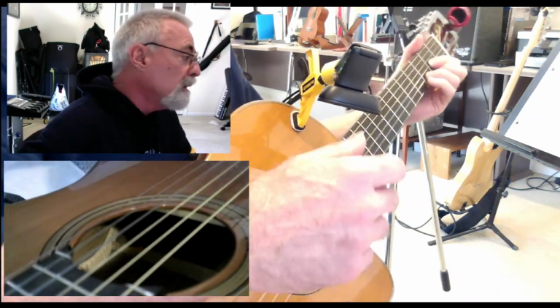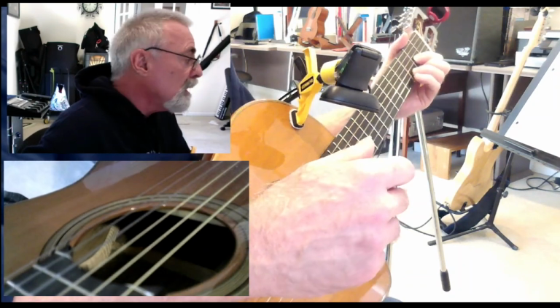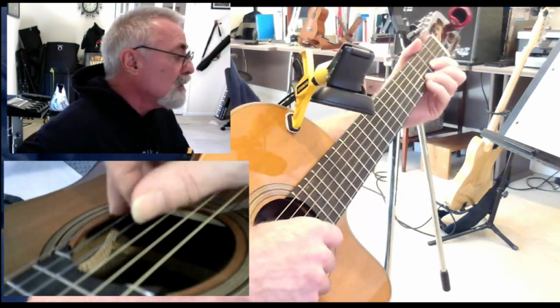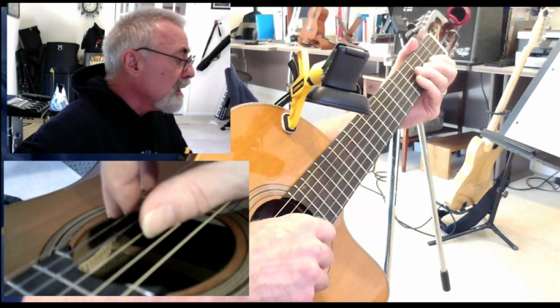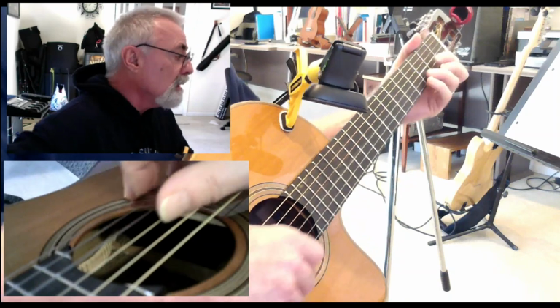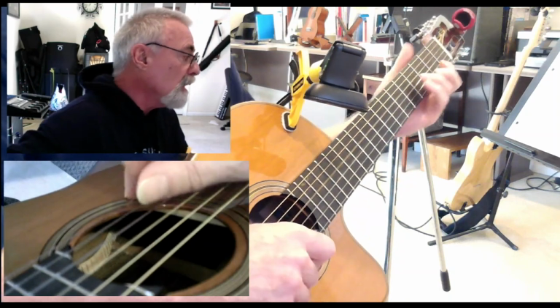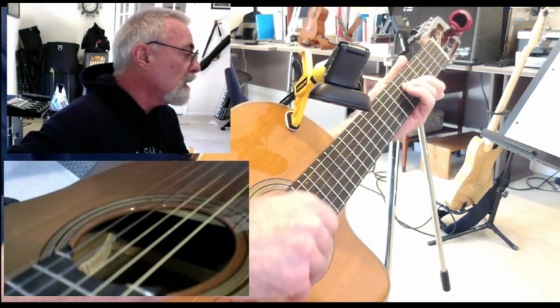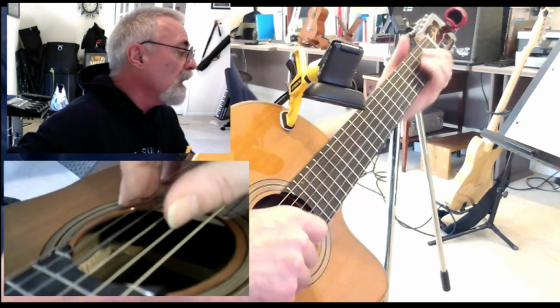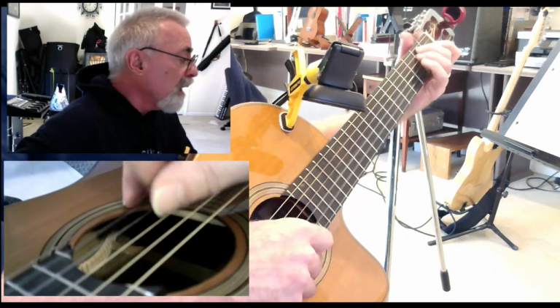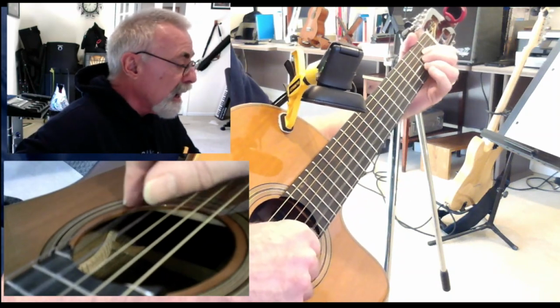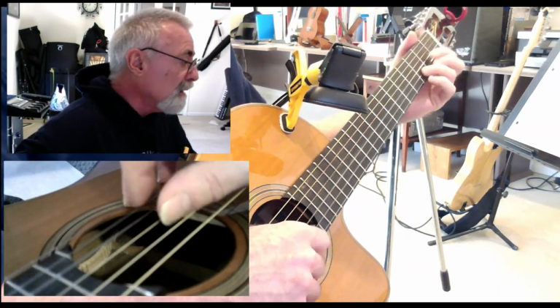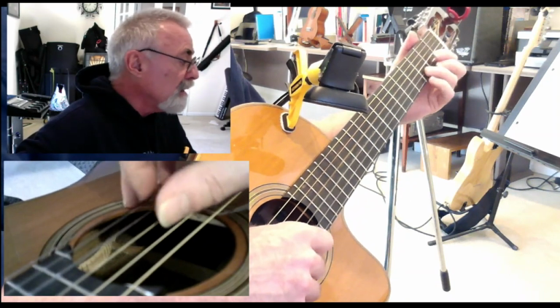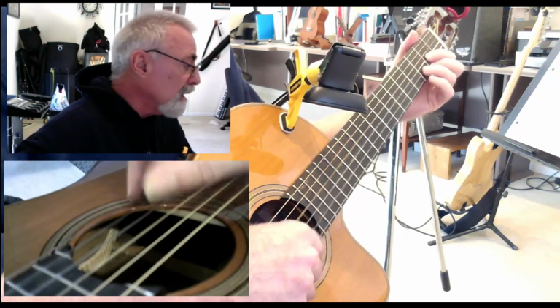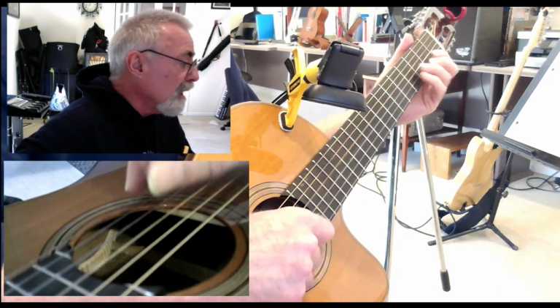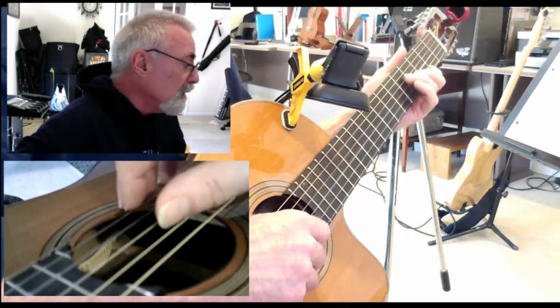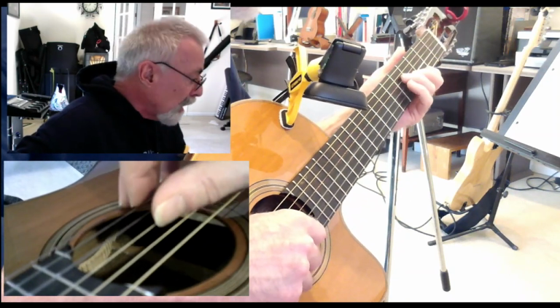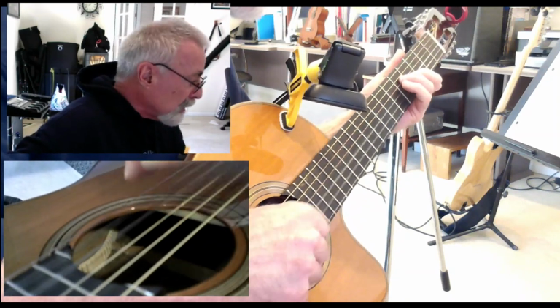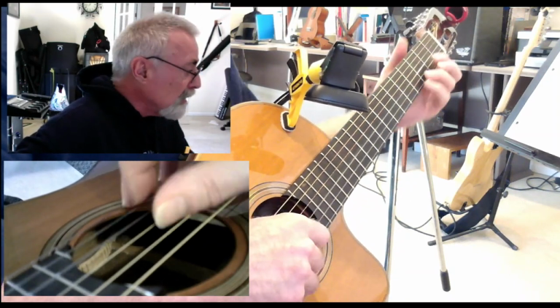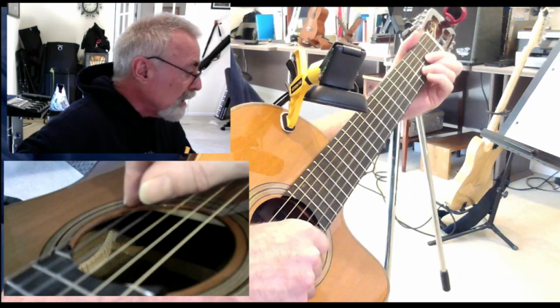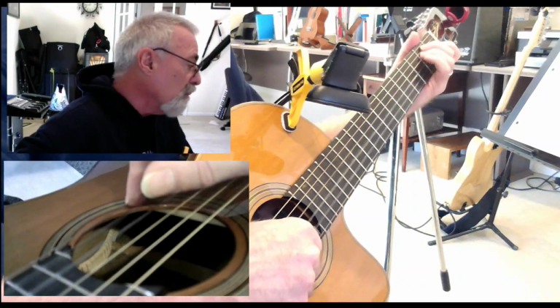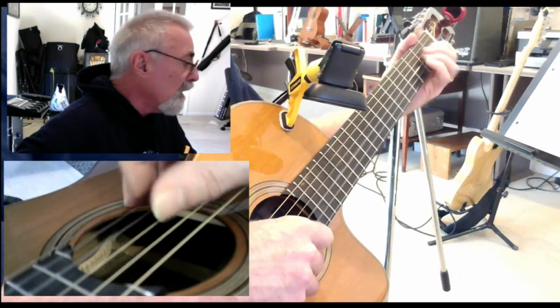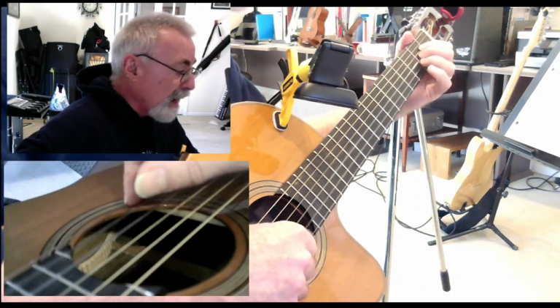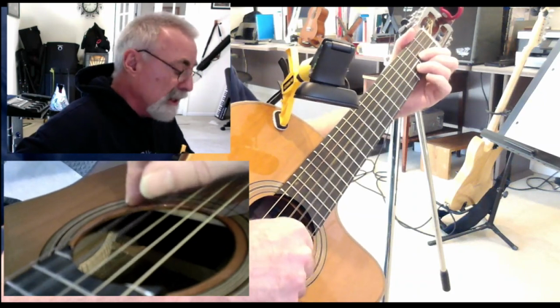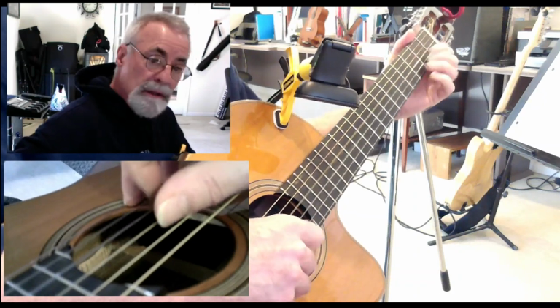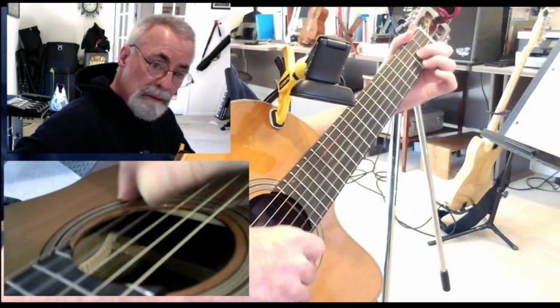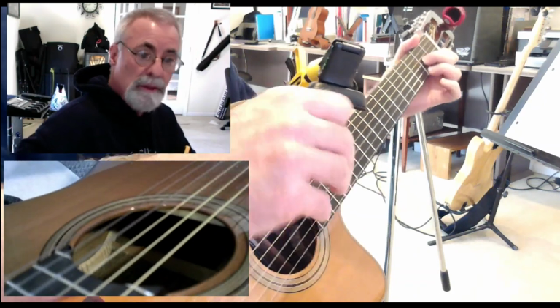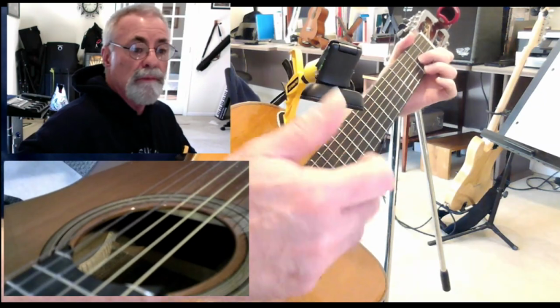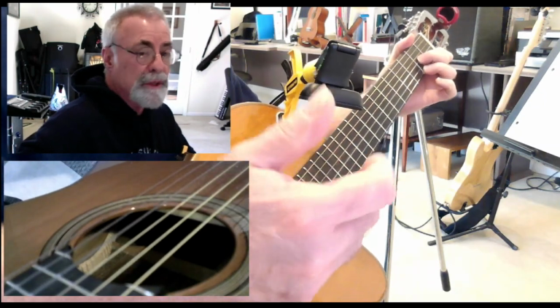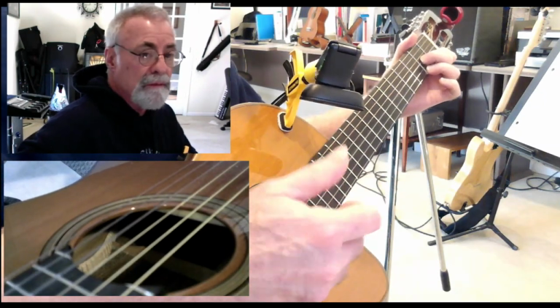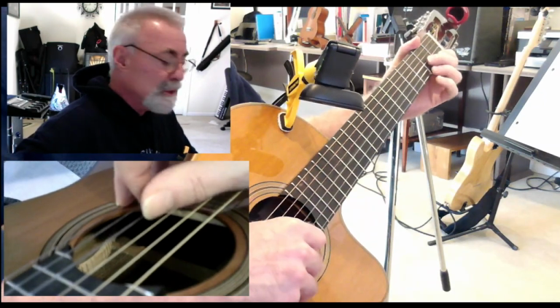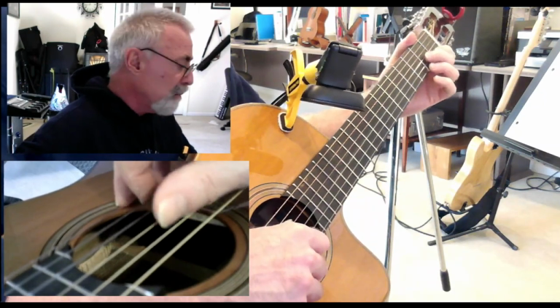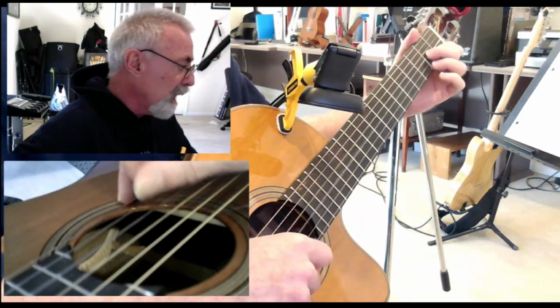D, G, D, G, E minor, A, D. G, D, E minor, A, D. And then the turnaround D7, which is pretty common.